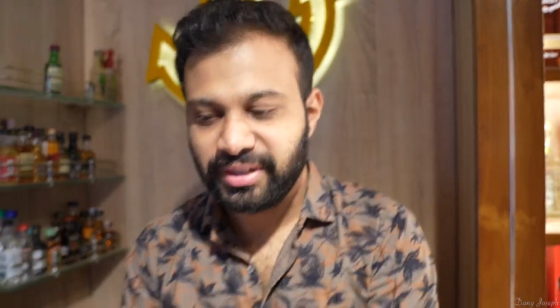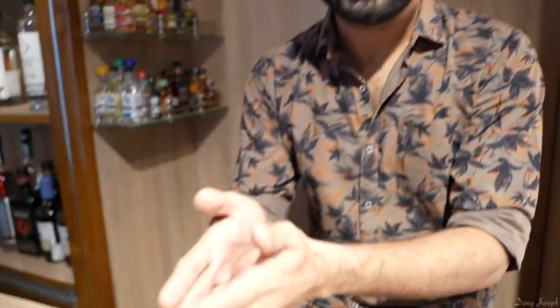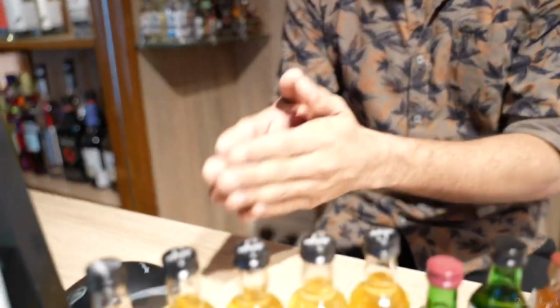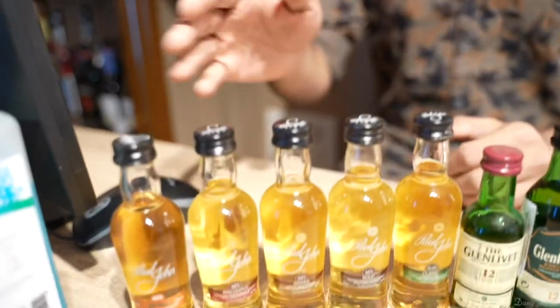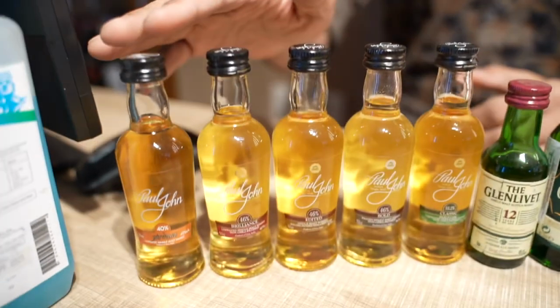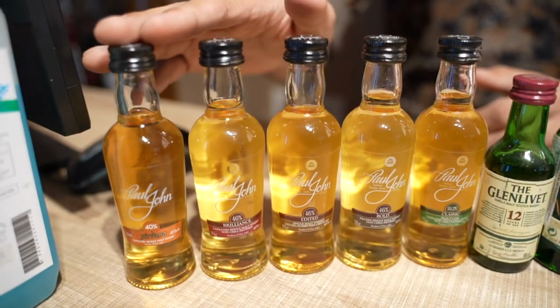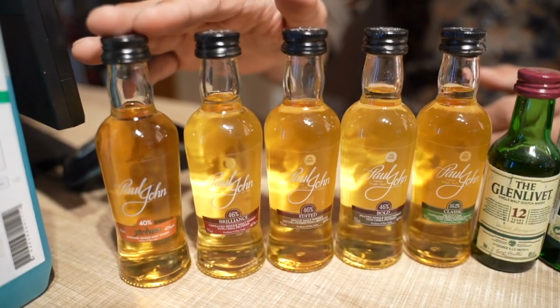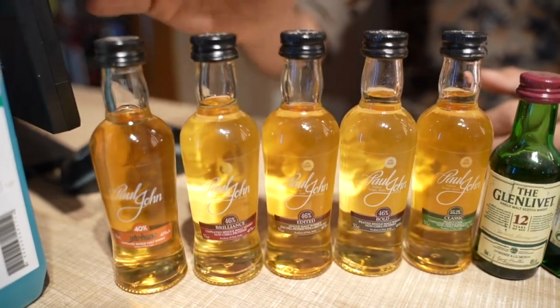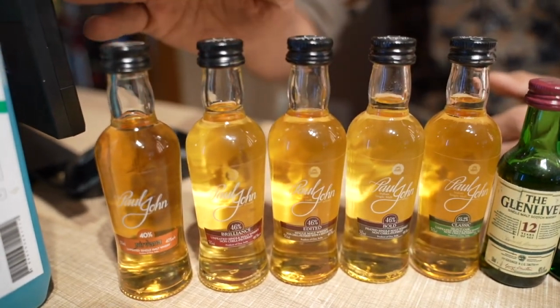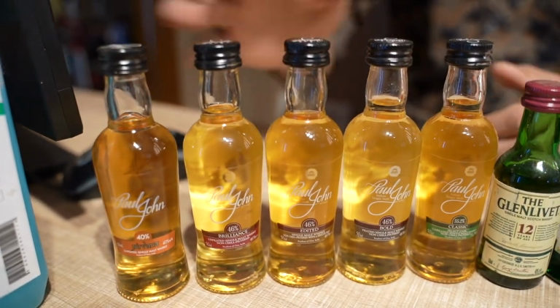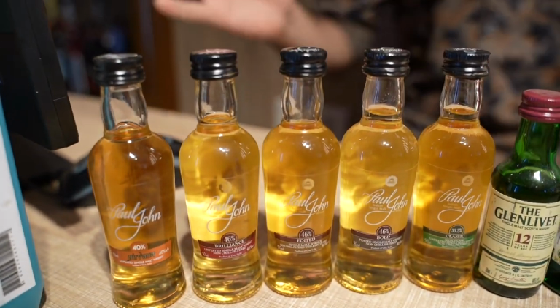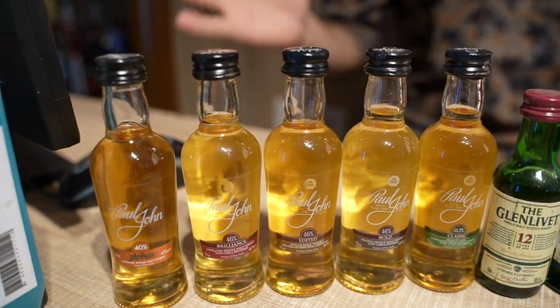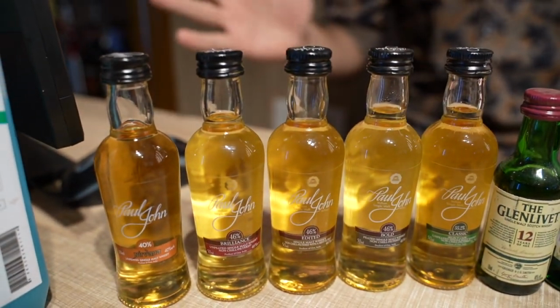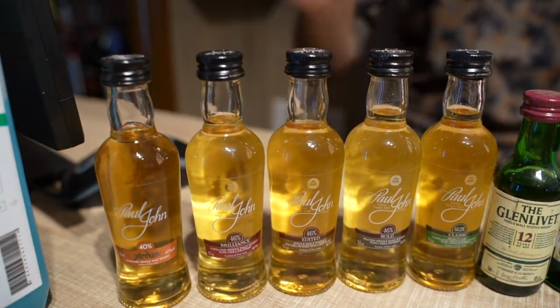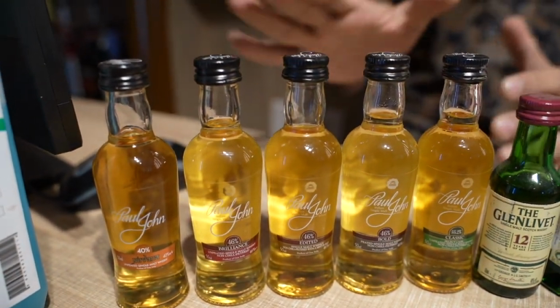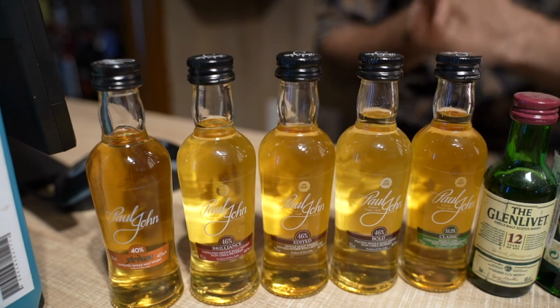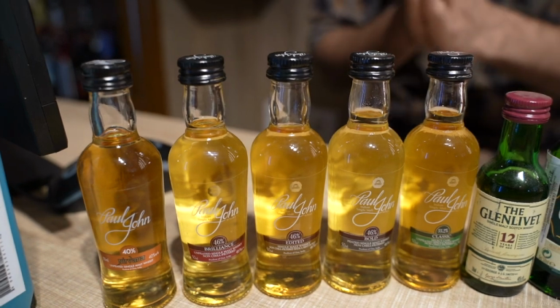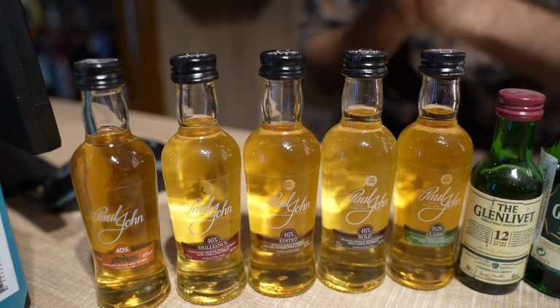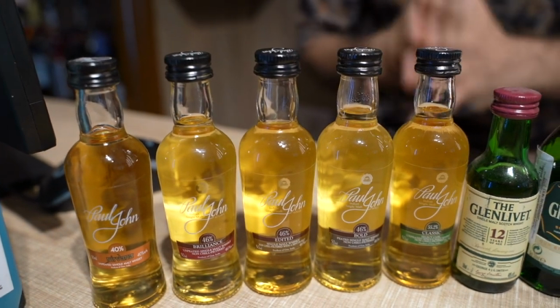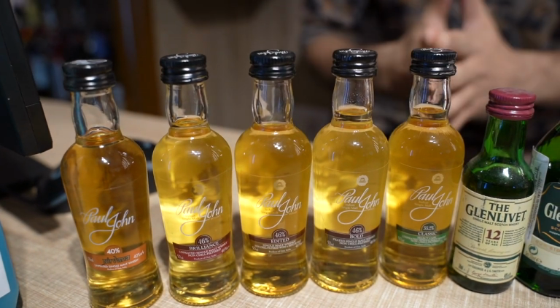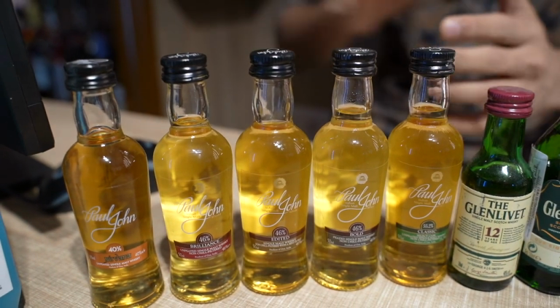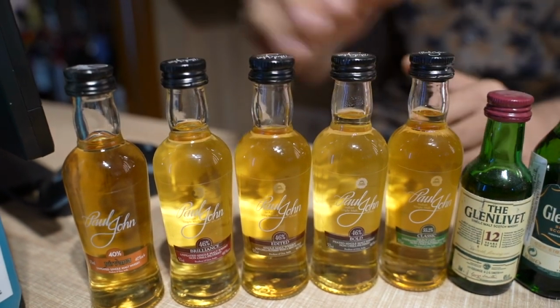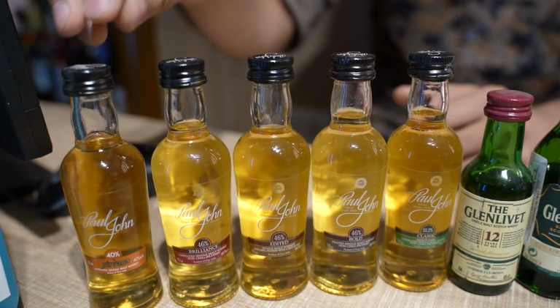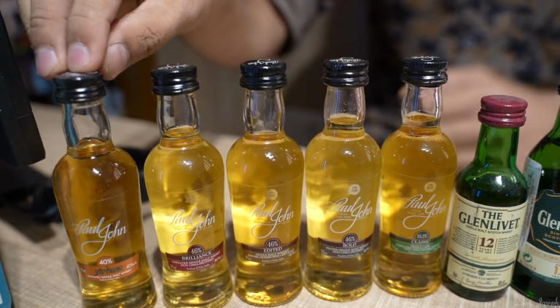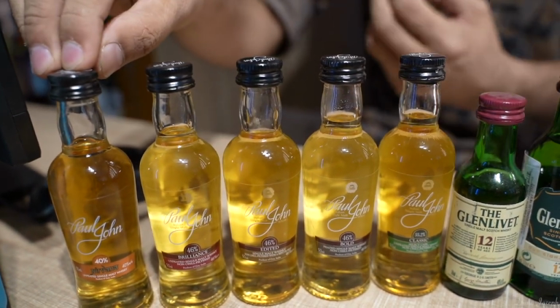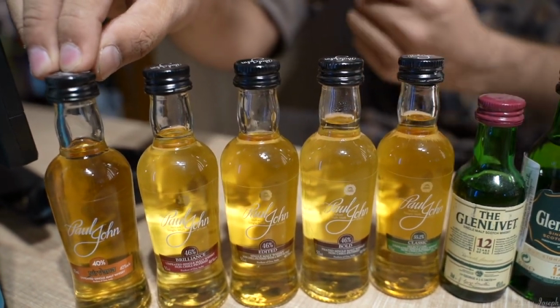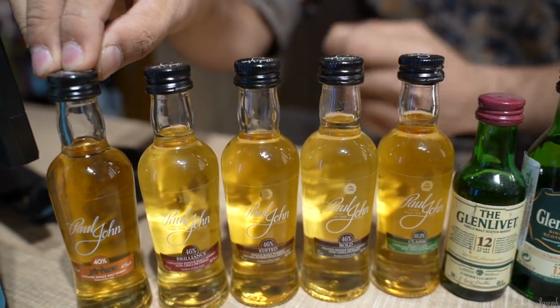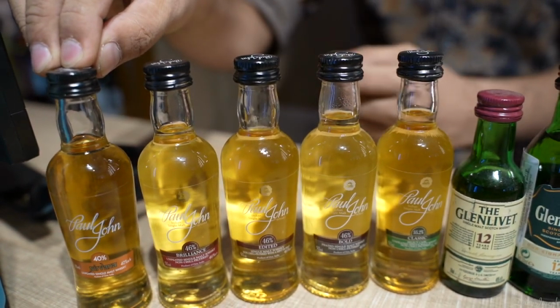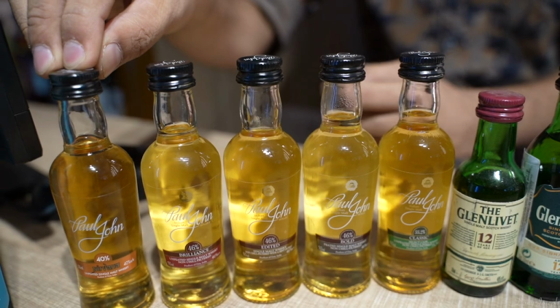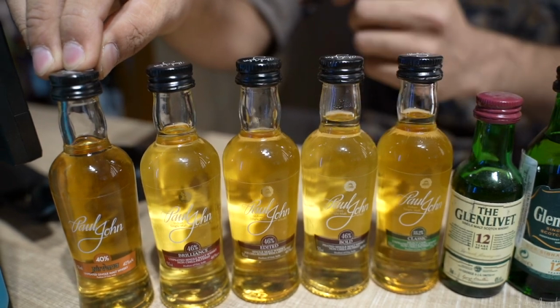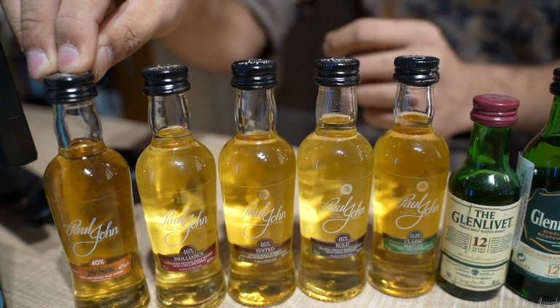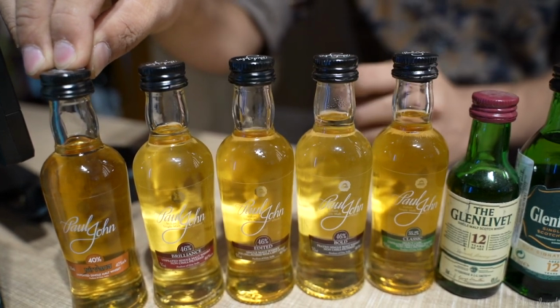Let's start with the collection of Paul John. In Paul John, we've got around 9 variants, but at the moment we have only 5, but let's walk you through this. The starting variant is the Paul John Nirvana, which is at 110 rupees.